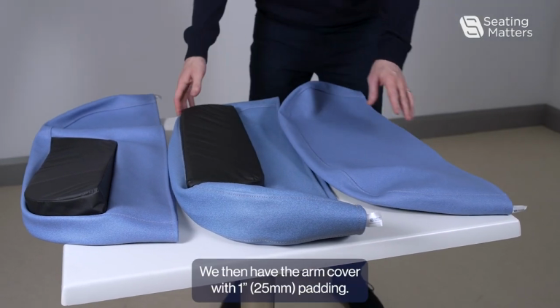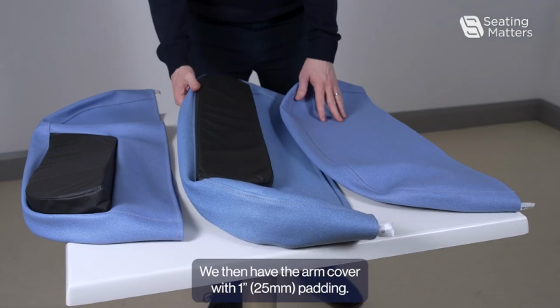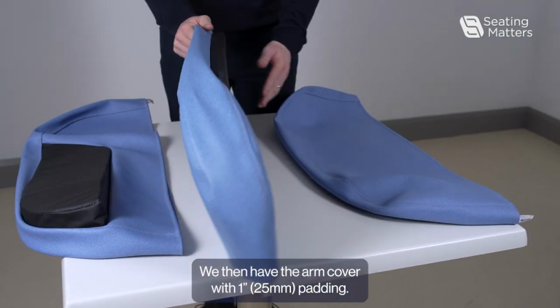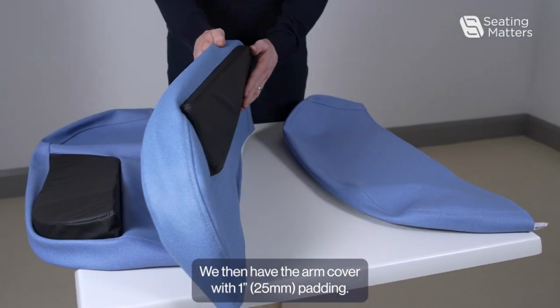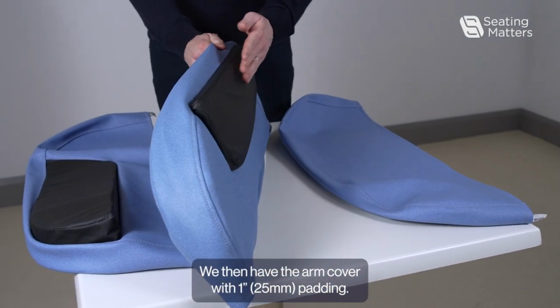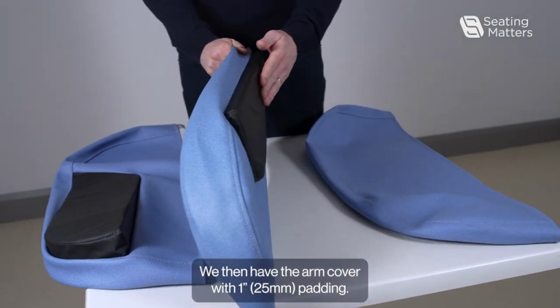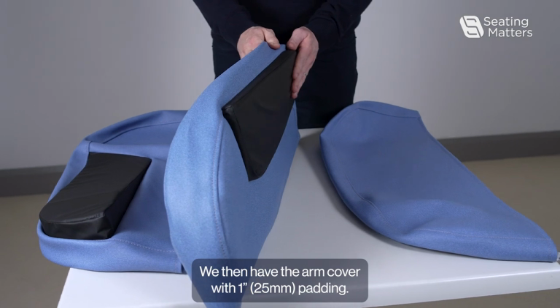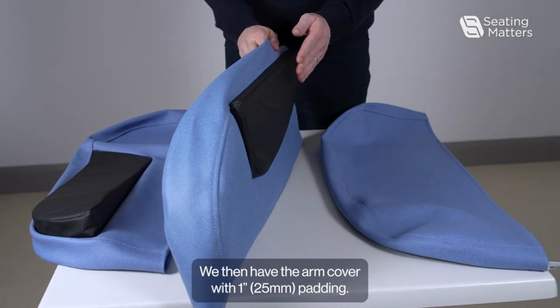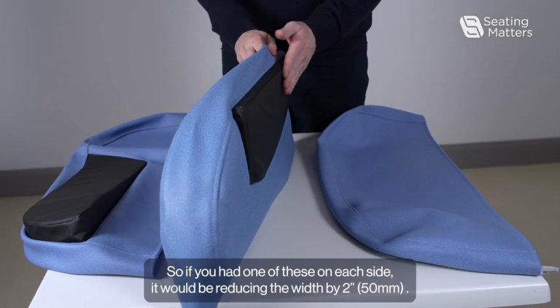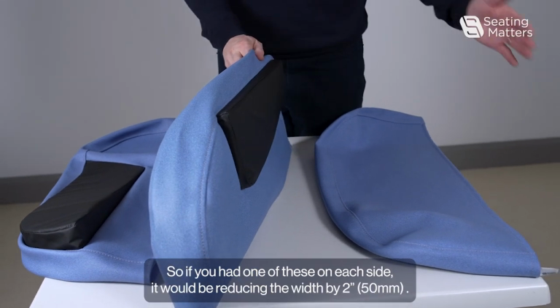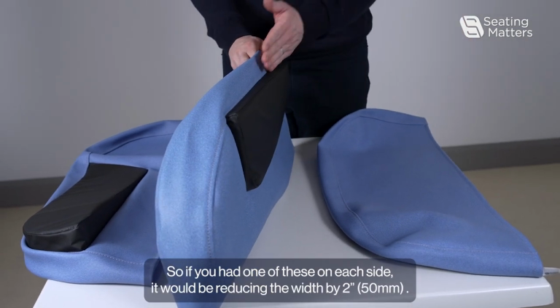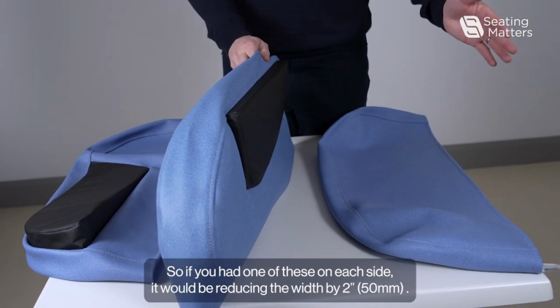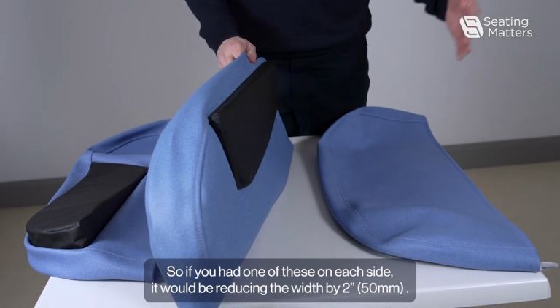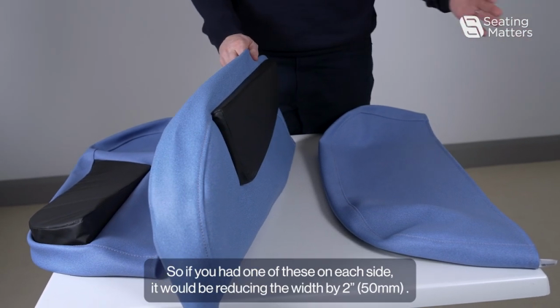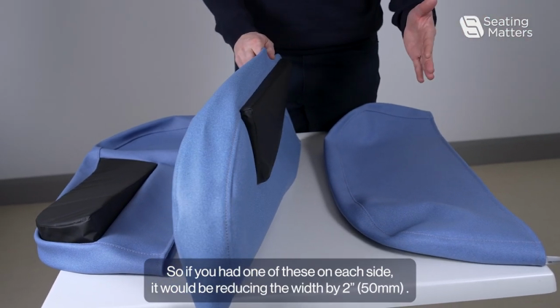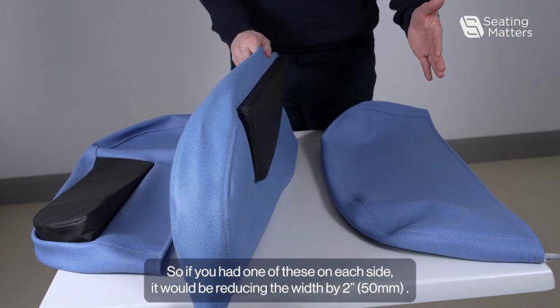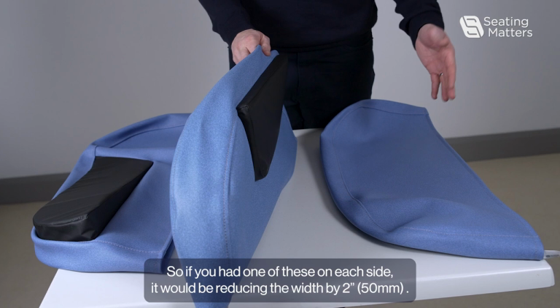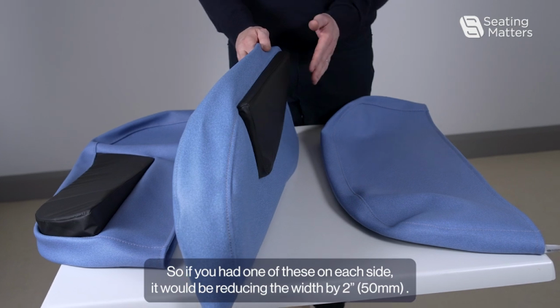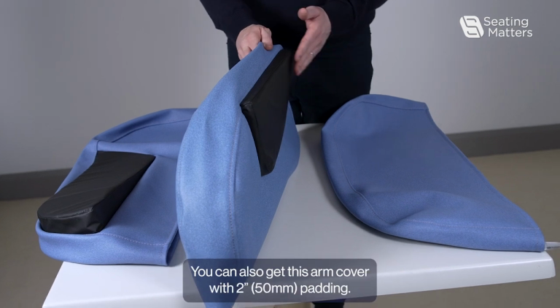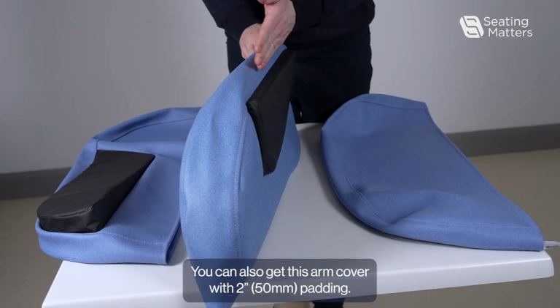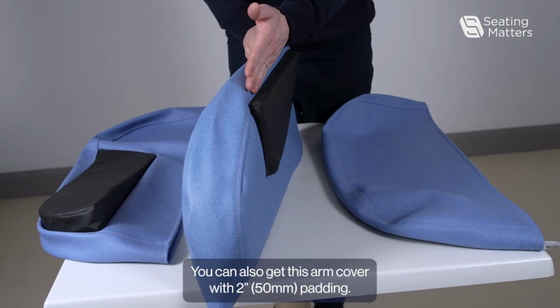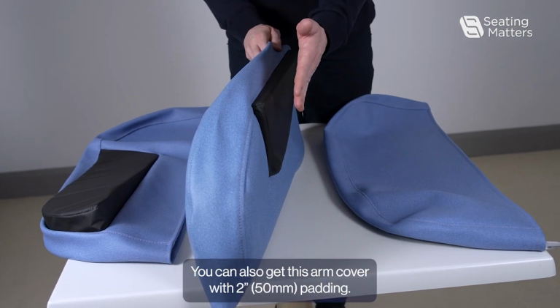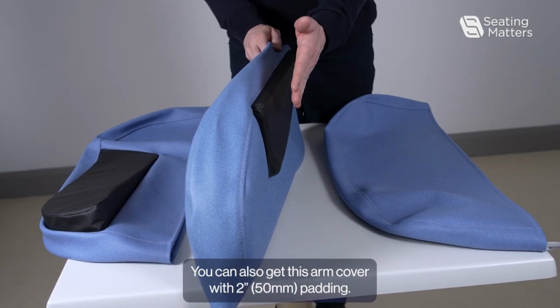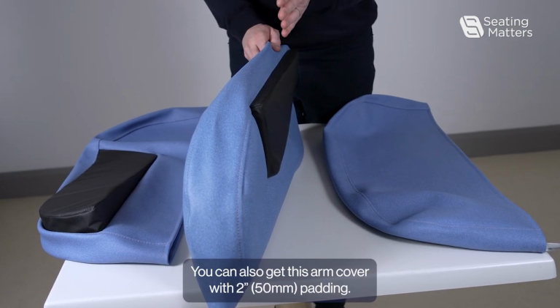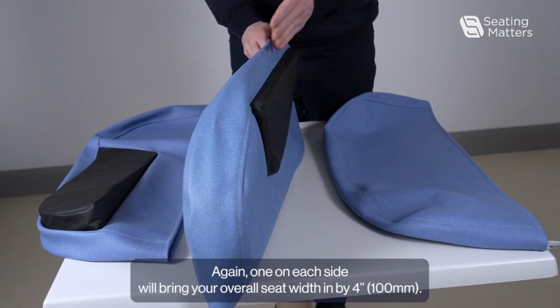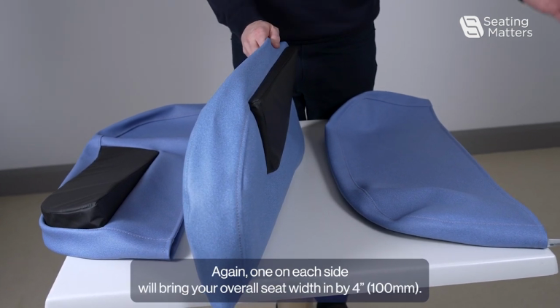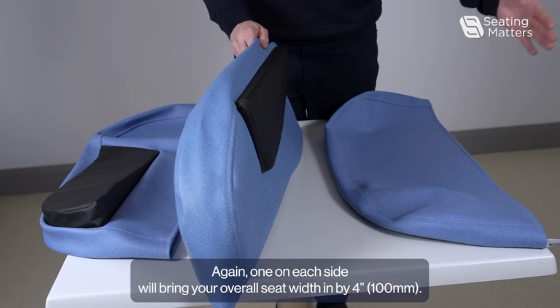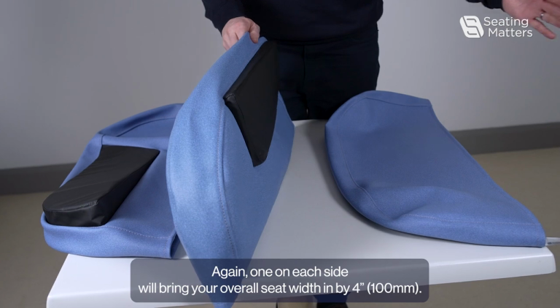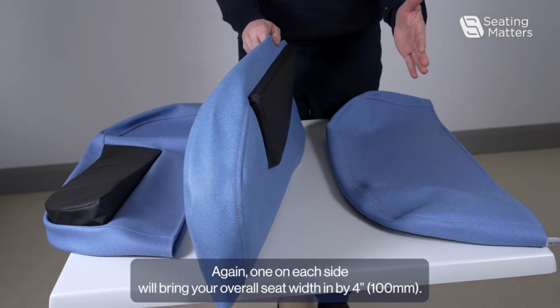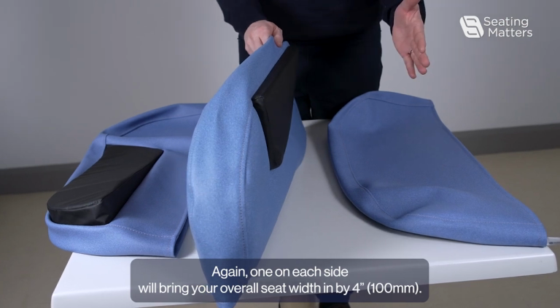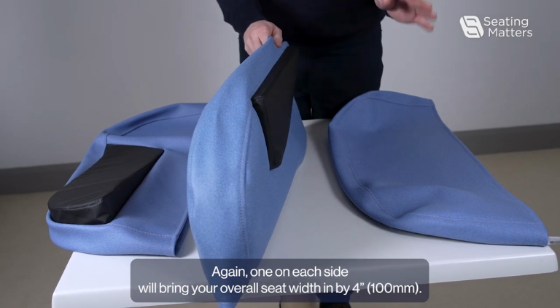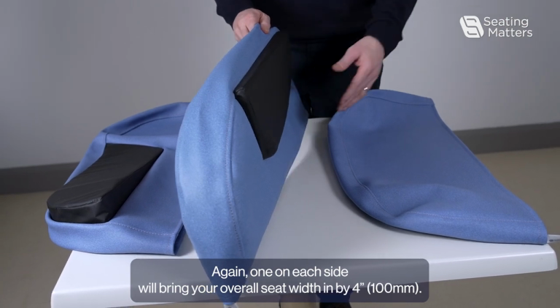We then have the arm cover with one inch padding. So if you had one of these on each side, it would be reducing your width by two inches. You can also get this arm cover with two inch padding — one on each side will bring your overall seat width in by four inches.